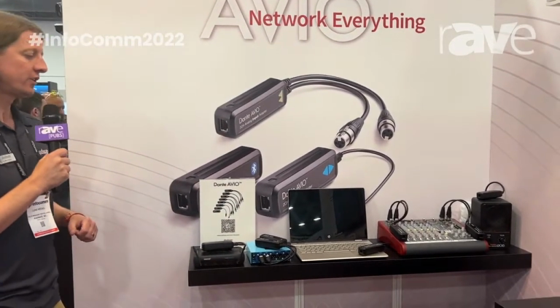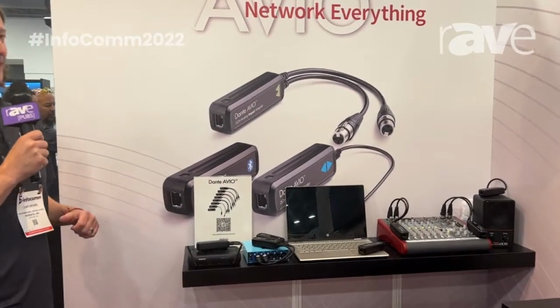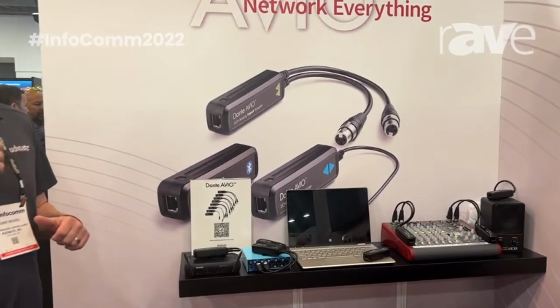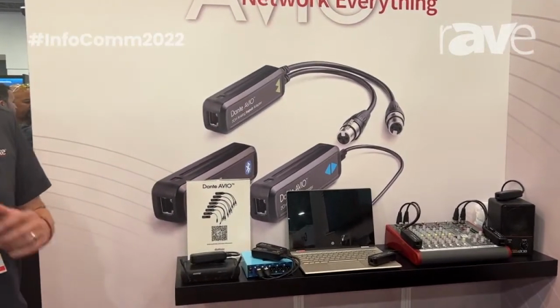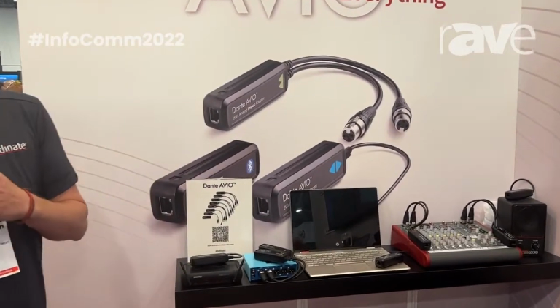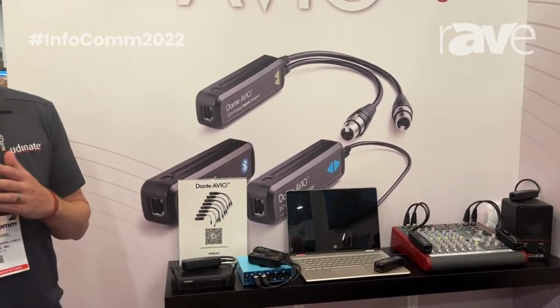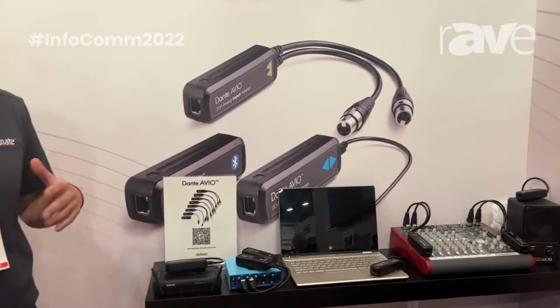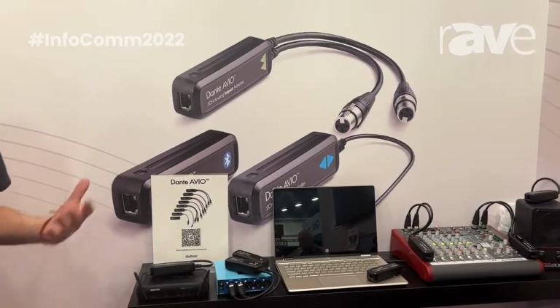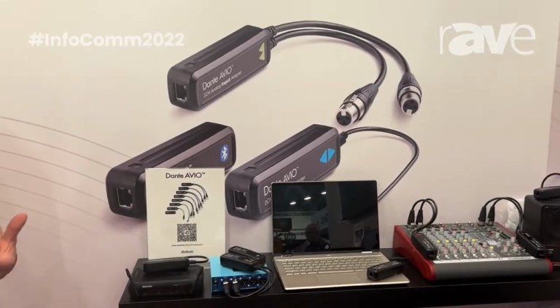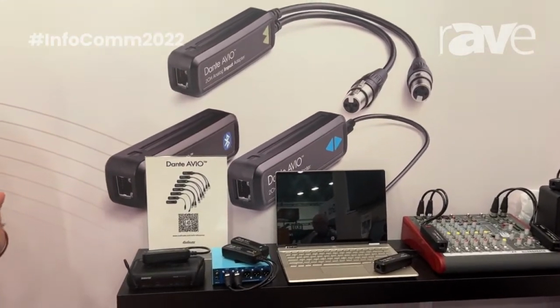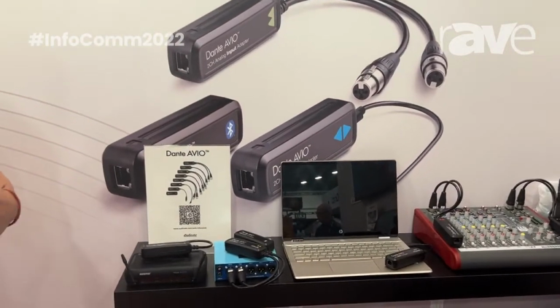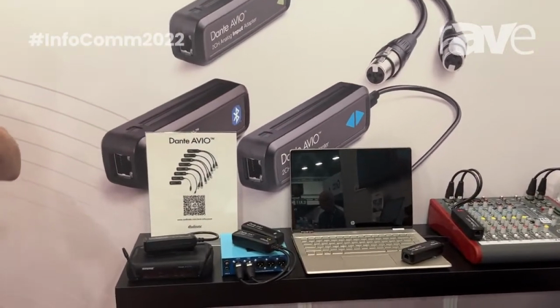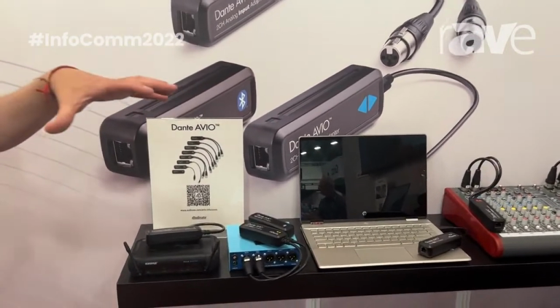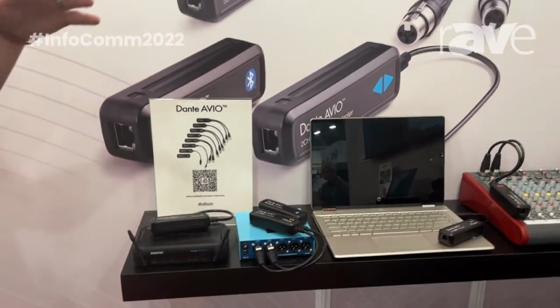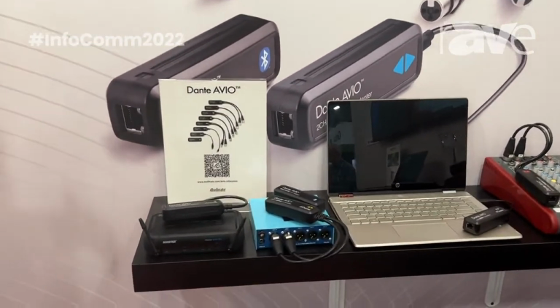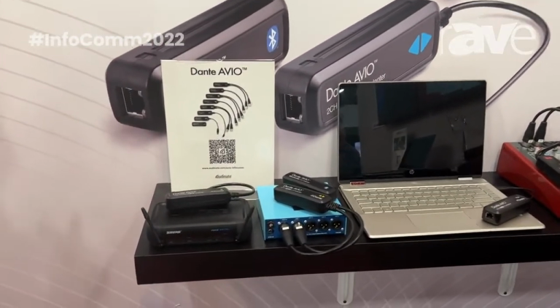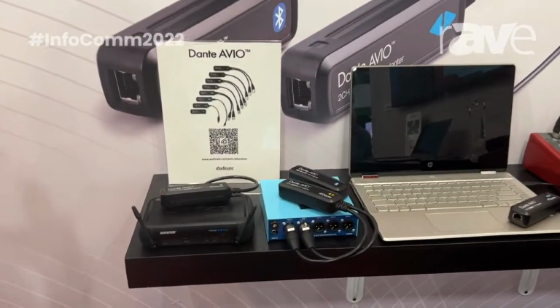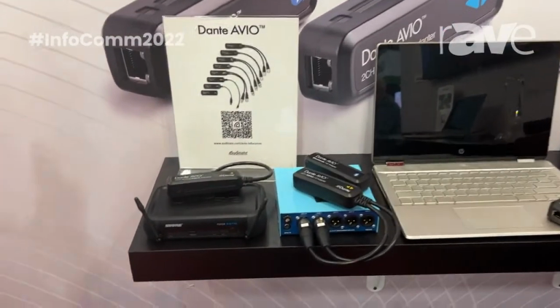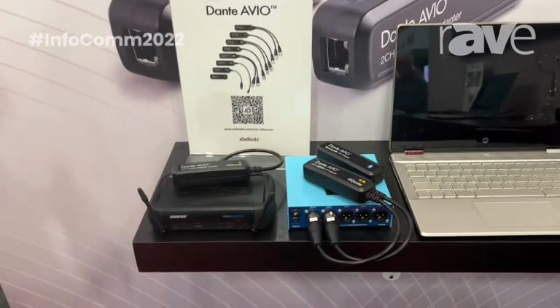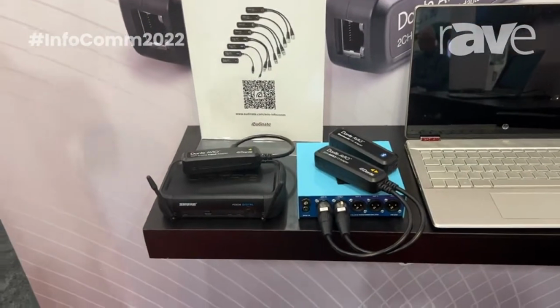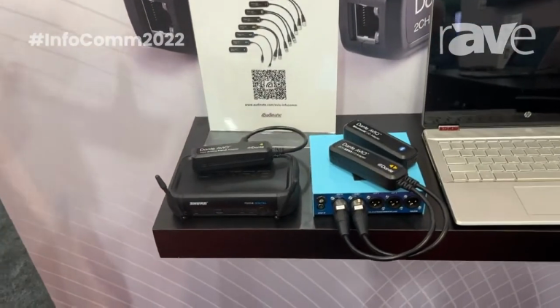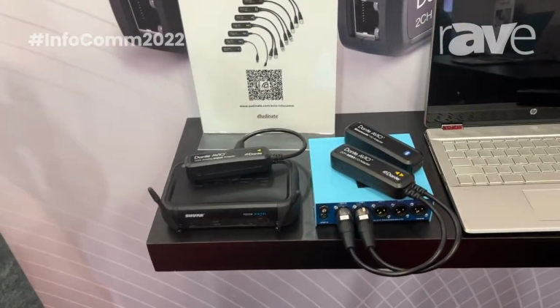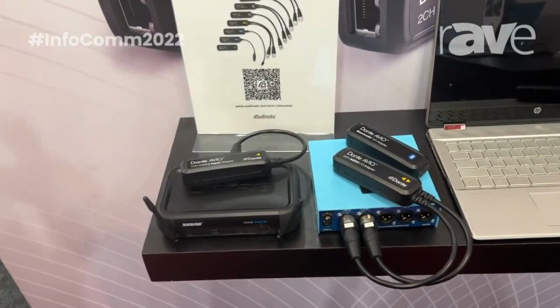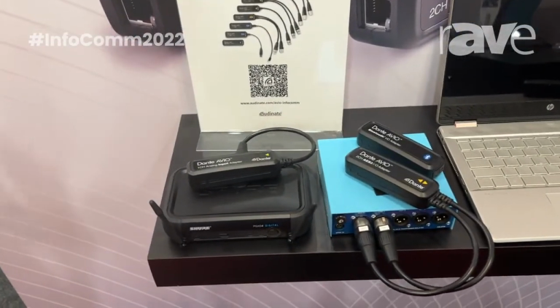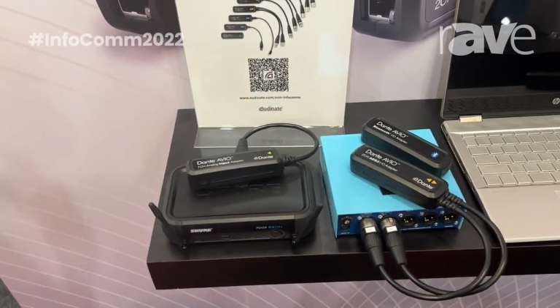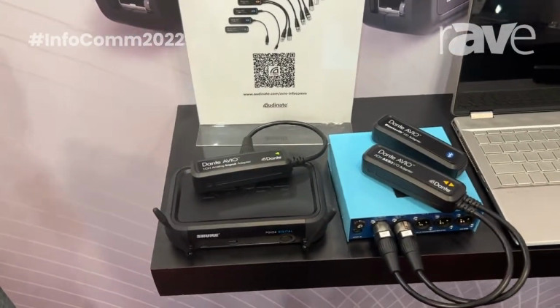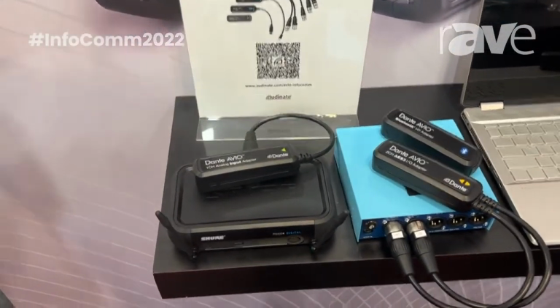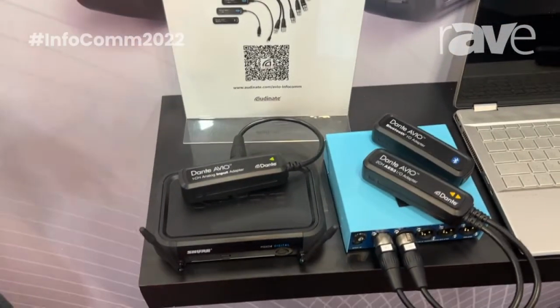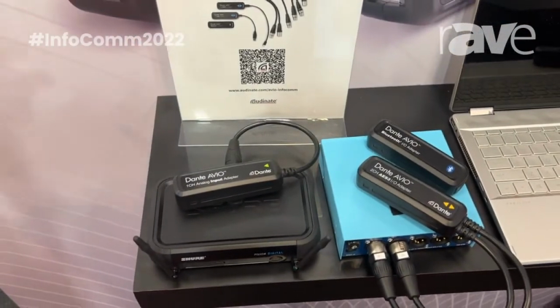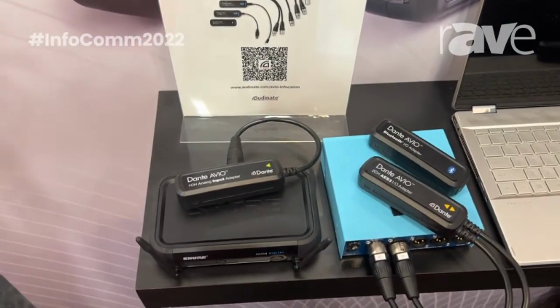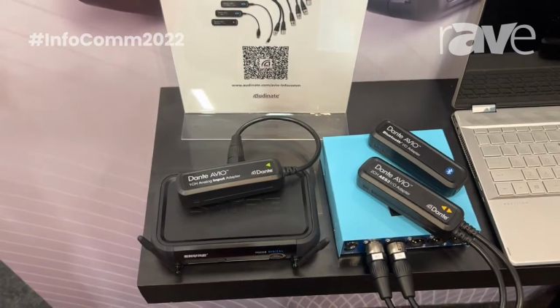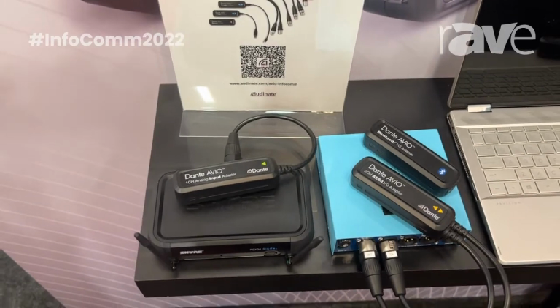The Dante AVO adapters are basically the simplest way to get audio either onto or off of your Dante network. They come in several varieties: one-channel, two-channel, analog, digital, USB, and Bluetooth.